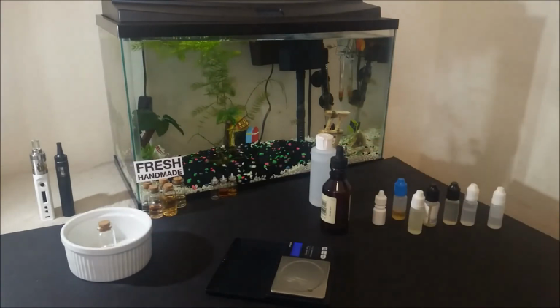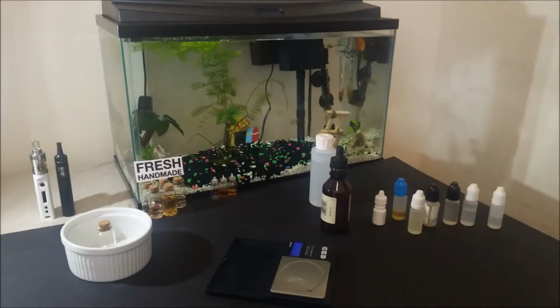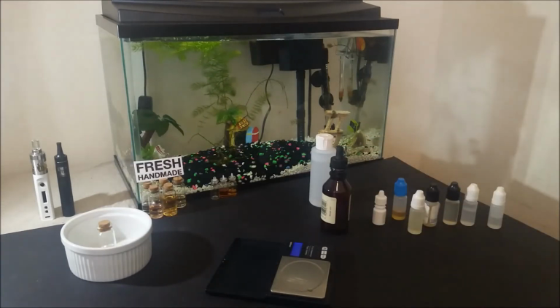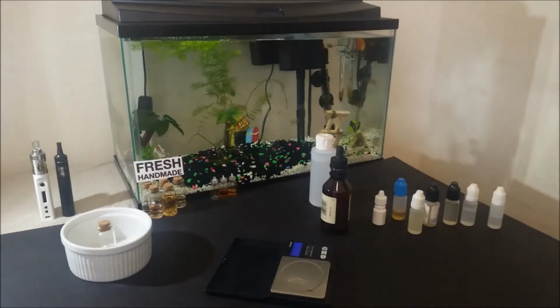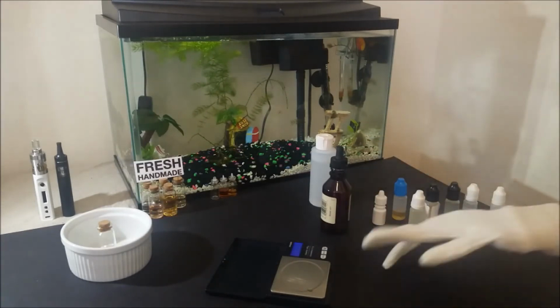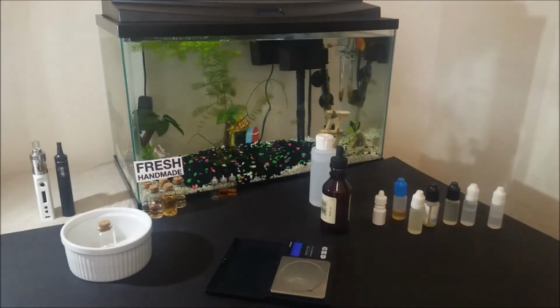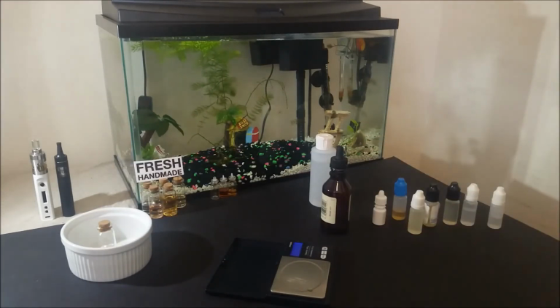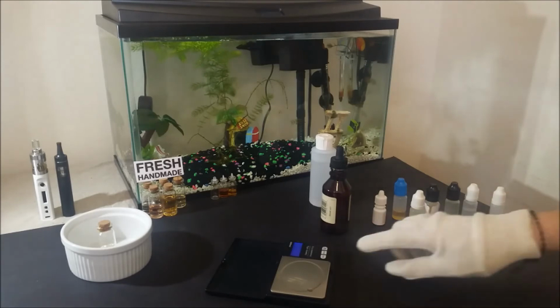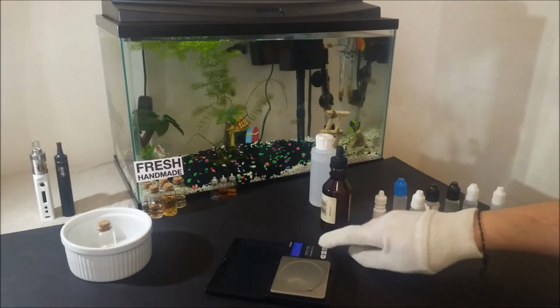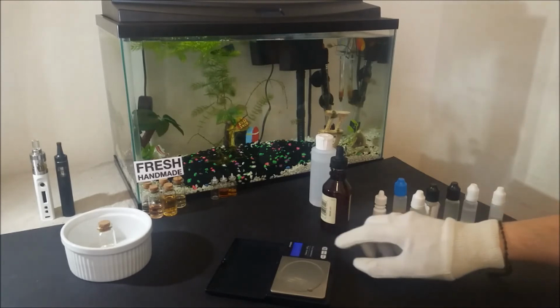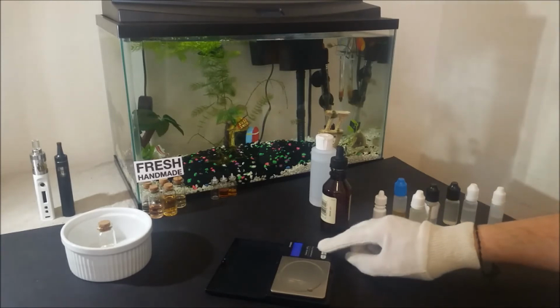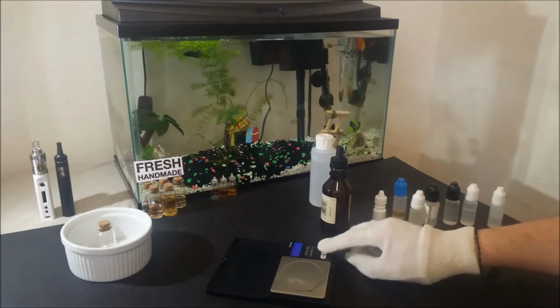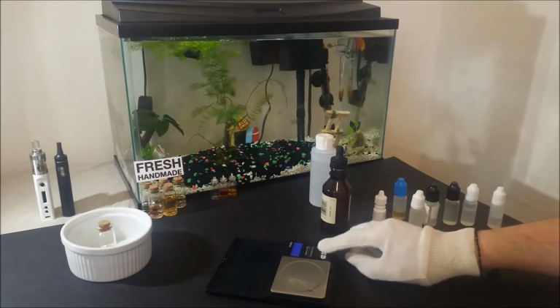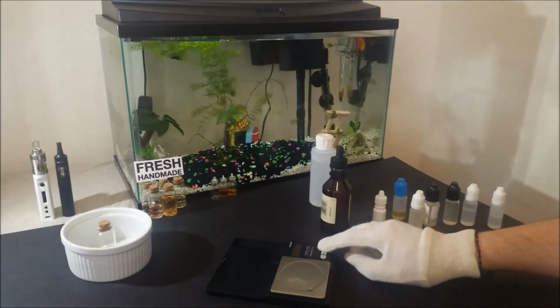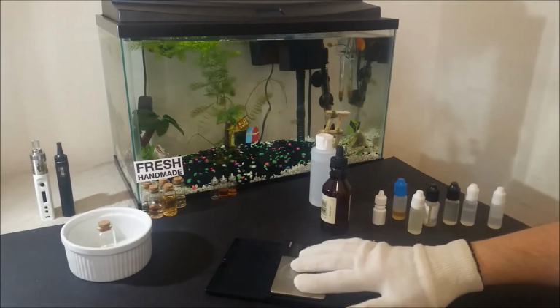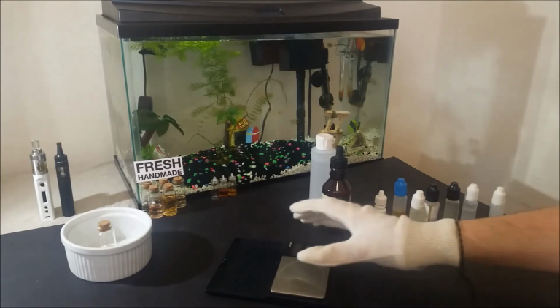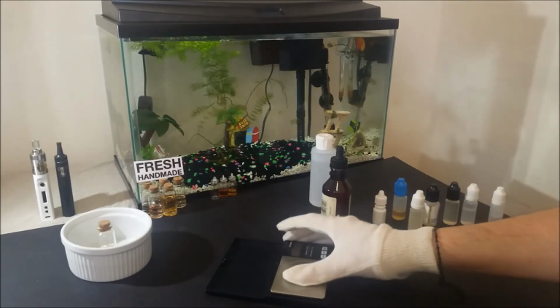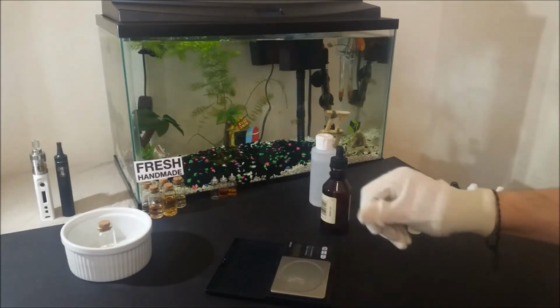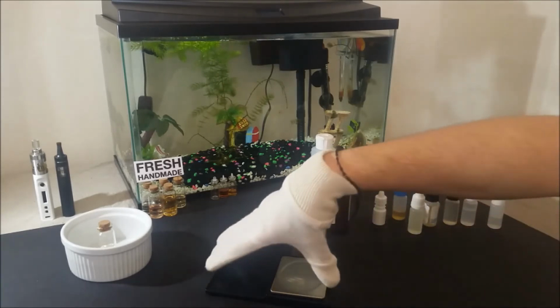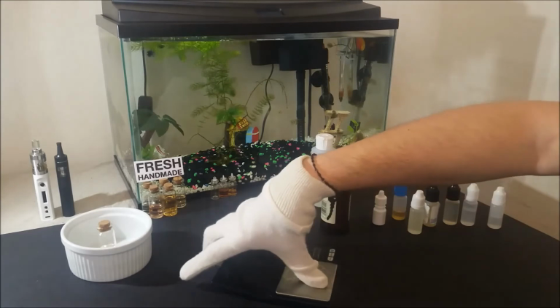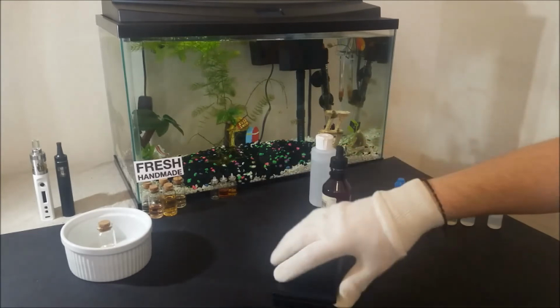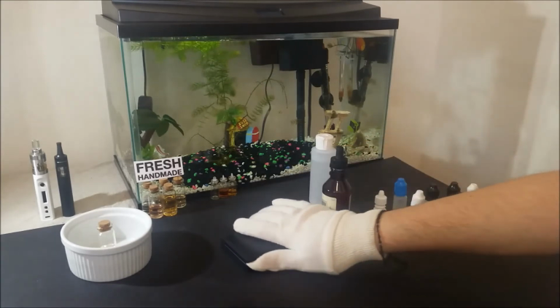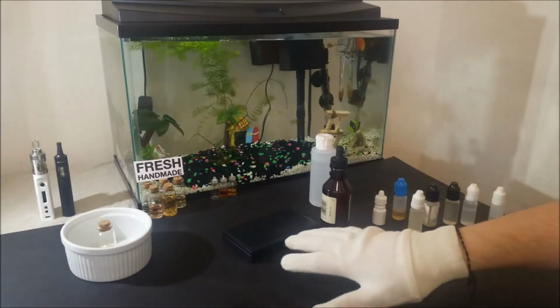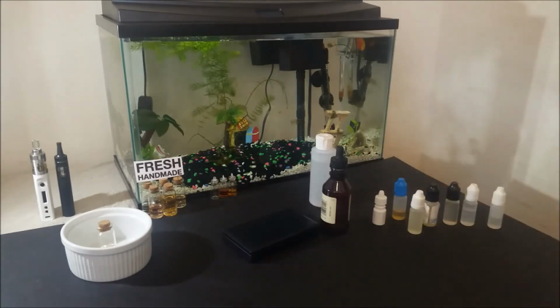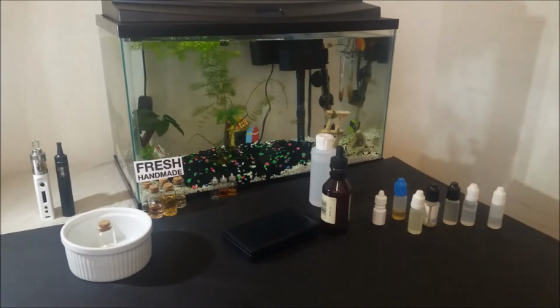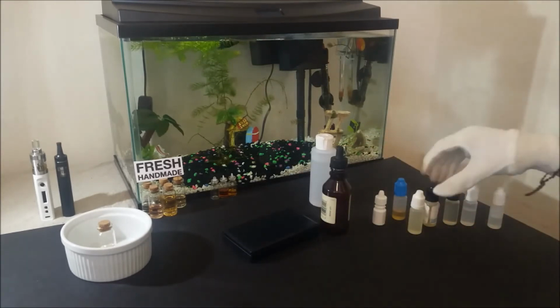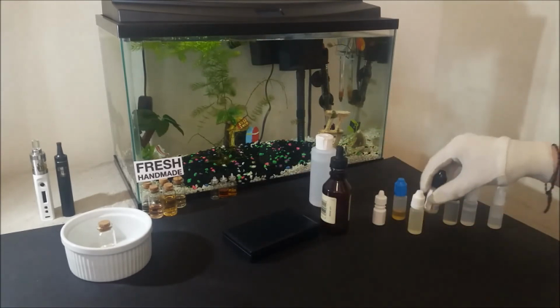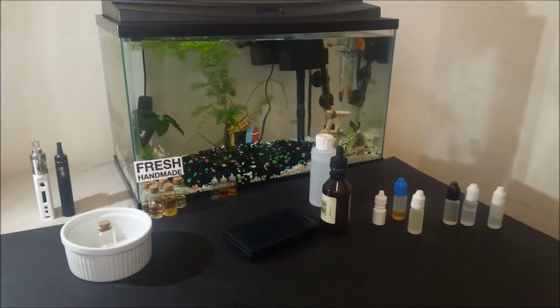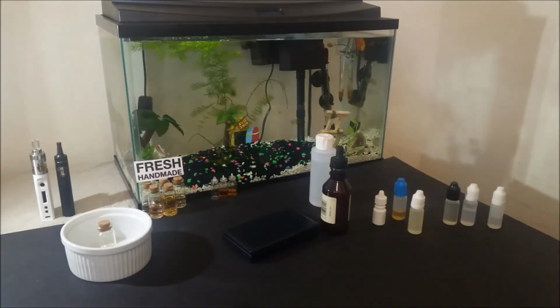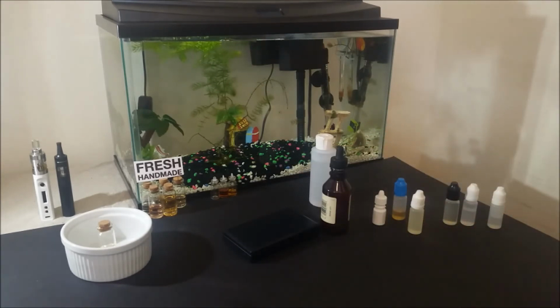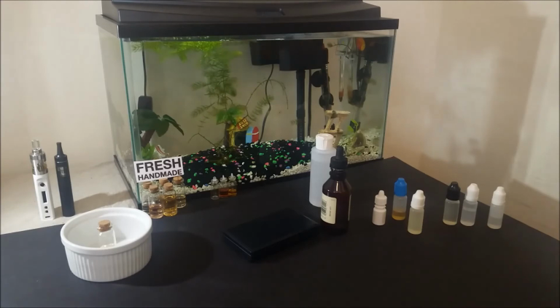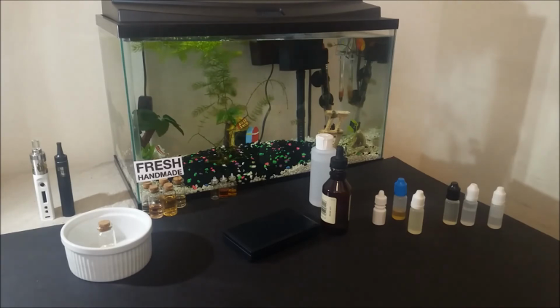Now I use the smaller scale since I am weighing in very small amounts today, but you can also mix this by milliliters, drops, or with a microgram scale if you have one. Now I will let it steep for about 20 minutes and I will be right back to try it out.